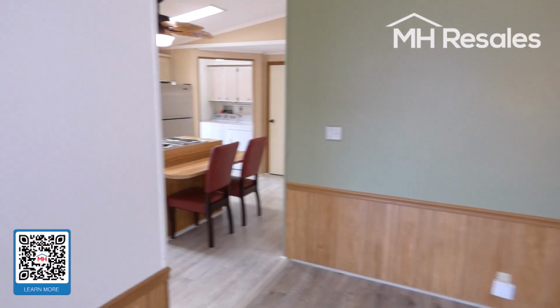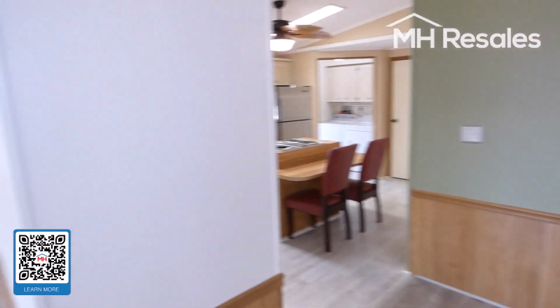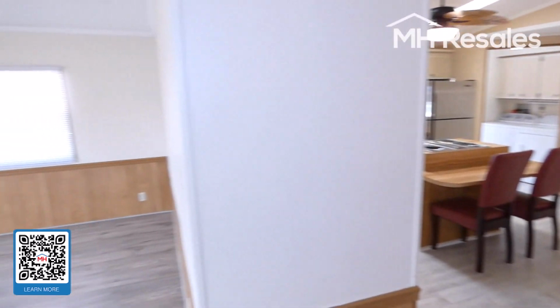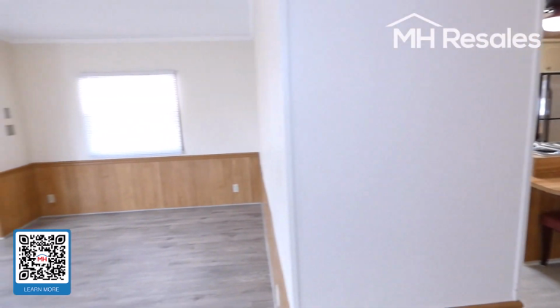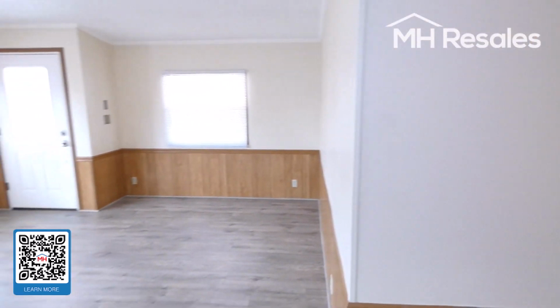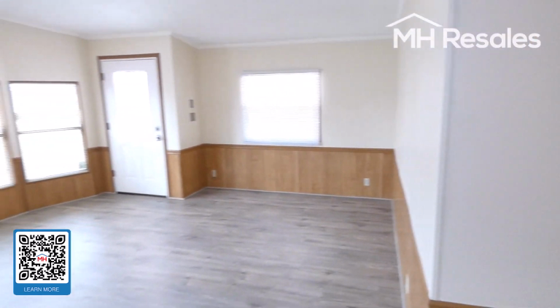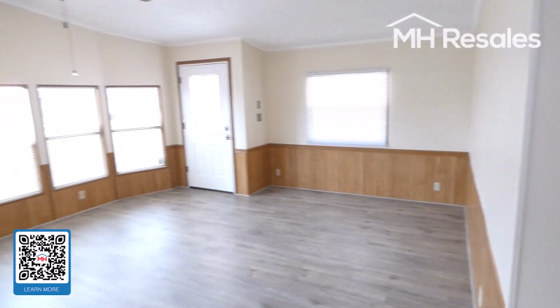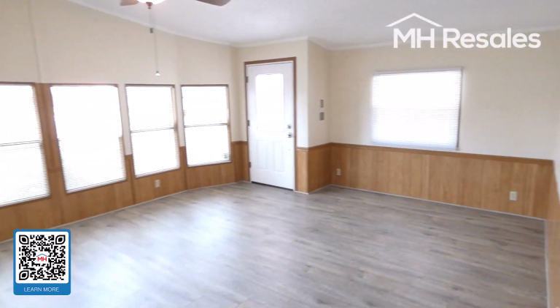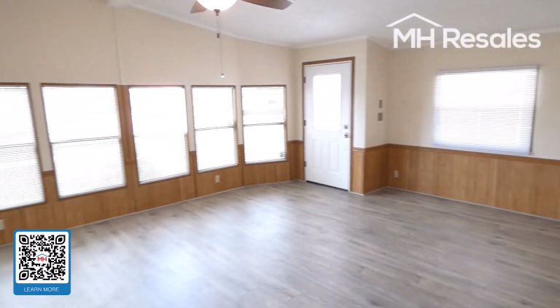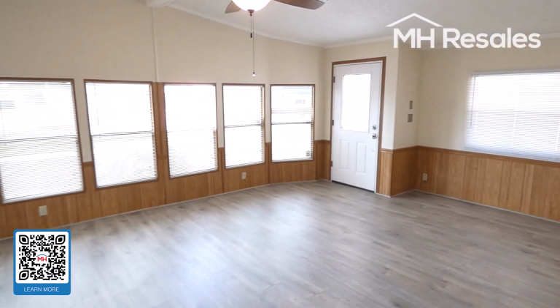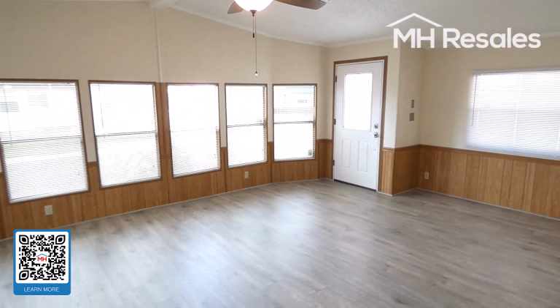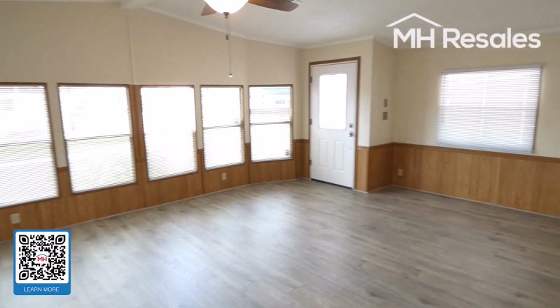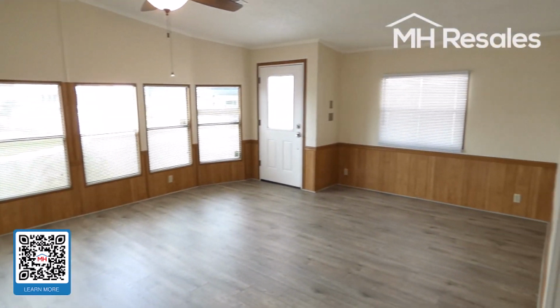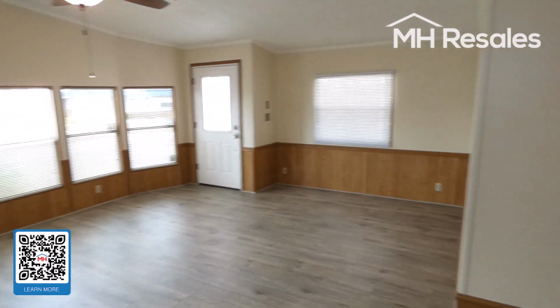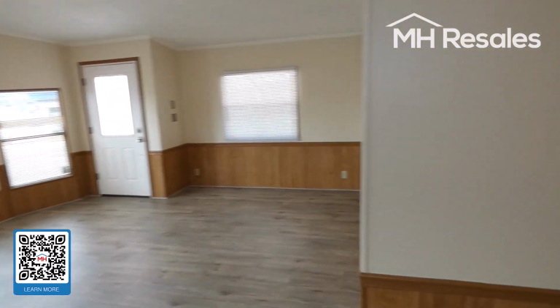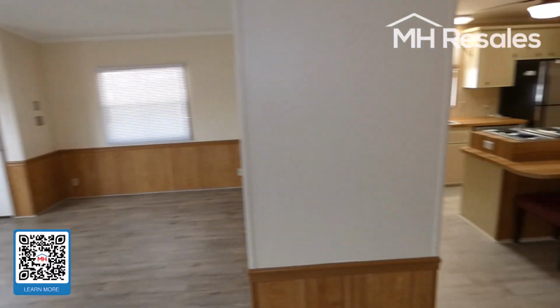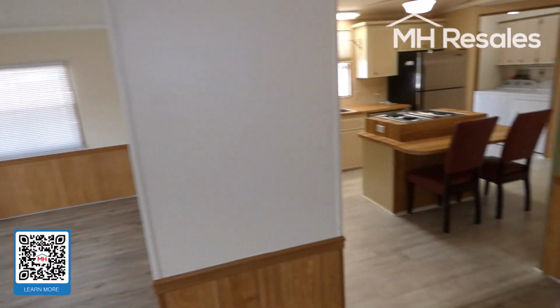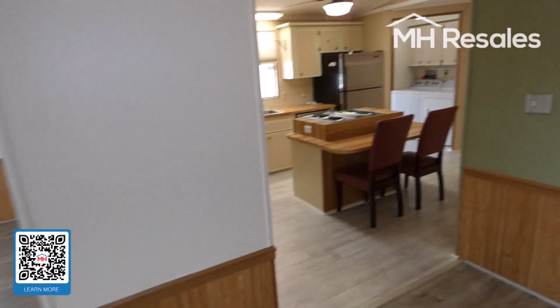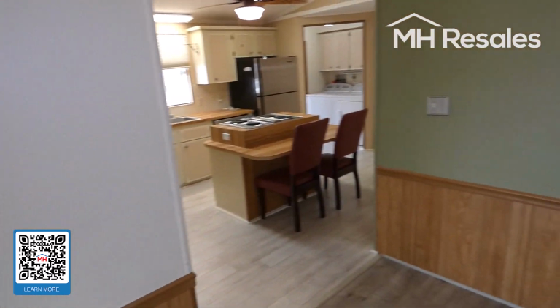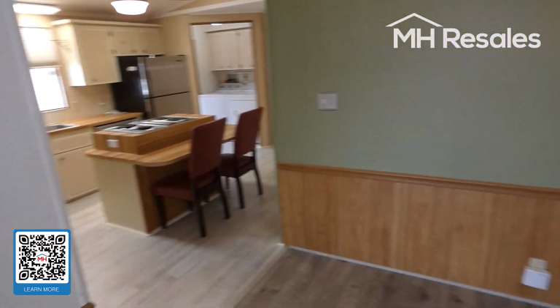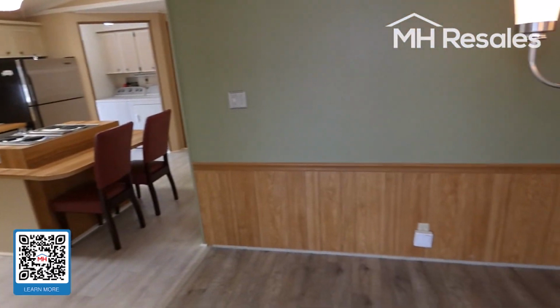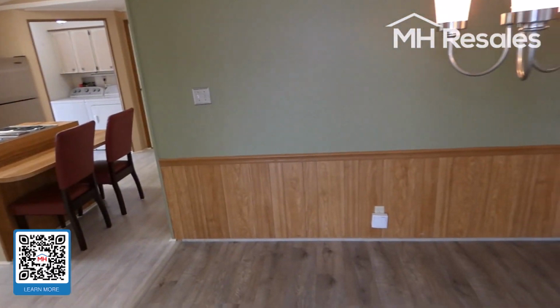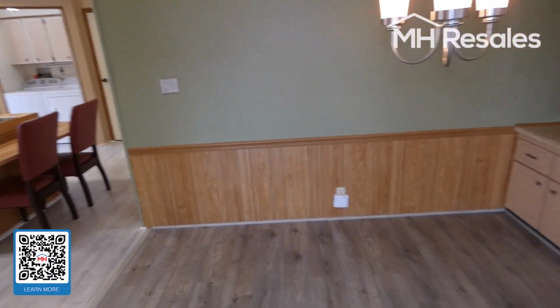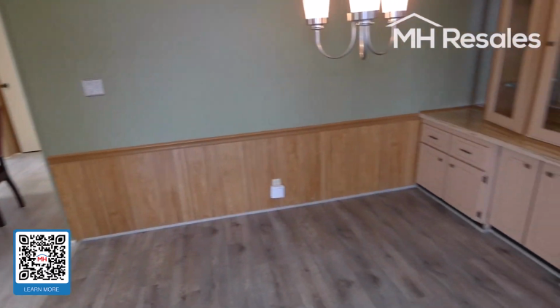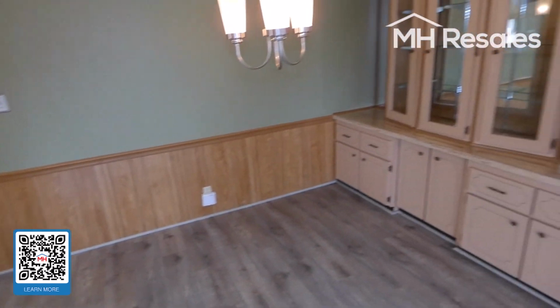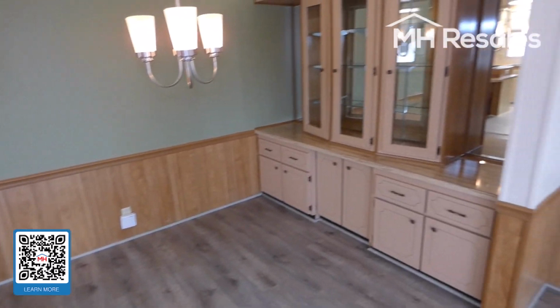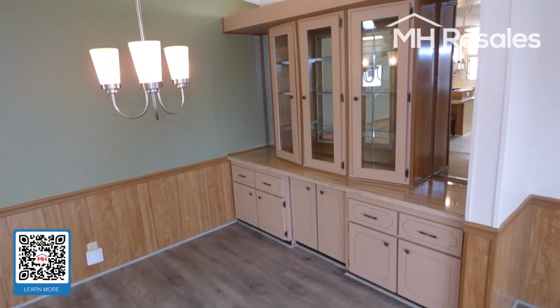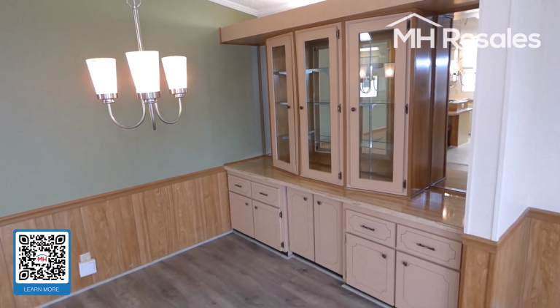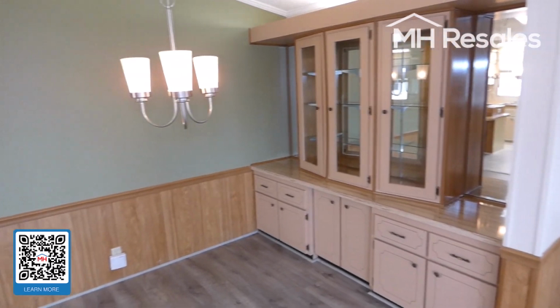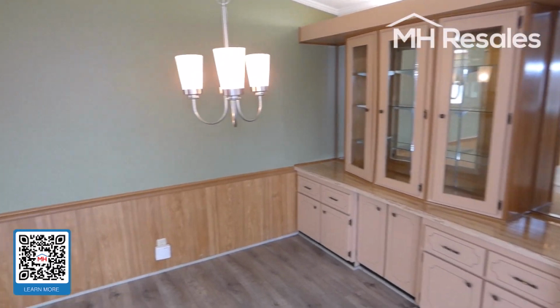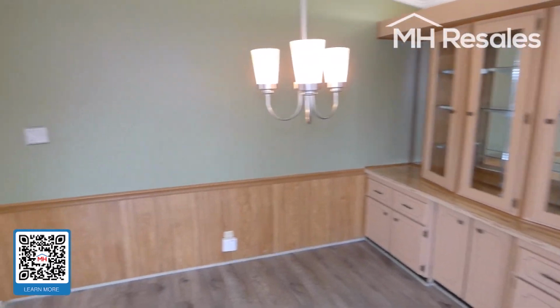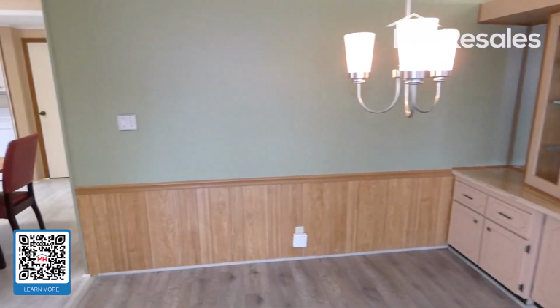Large living room with cathedral ceilings in this home and nice ceiling fans. Dining area here with built-in display and storage.